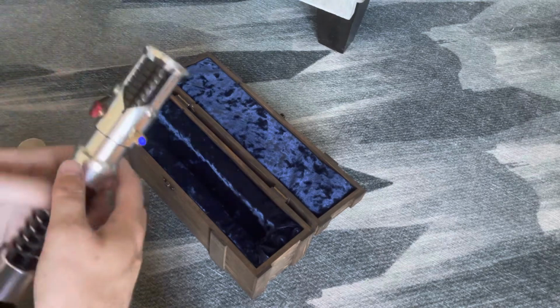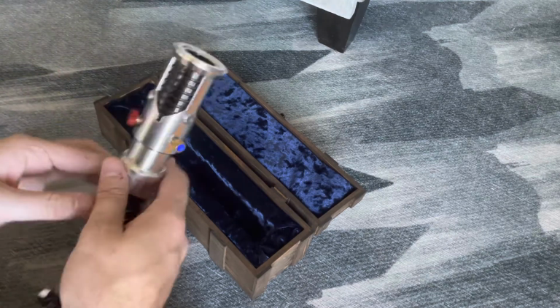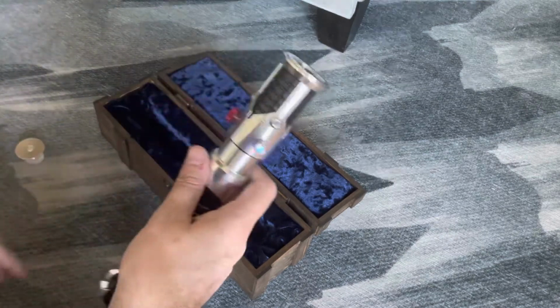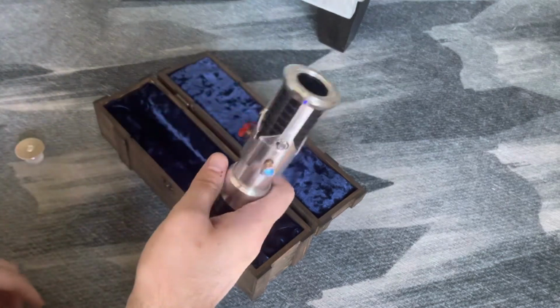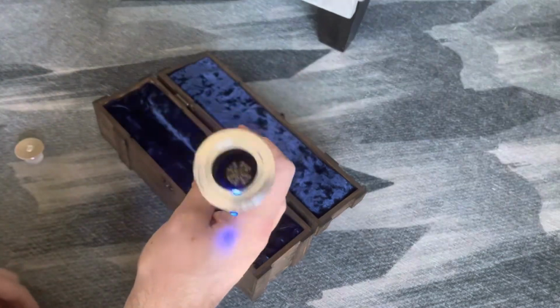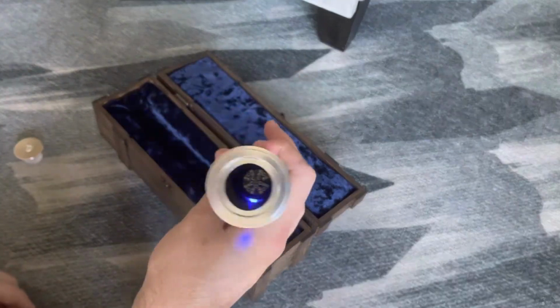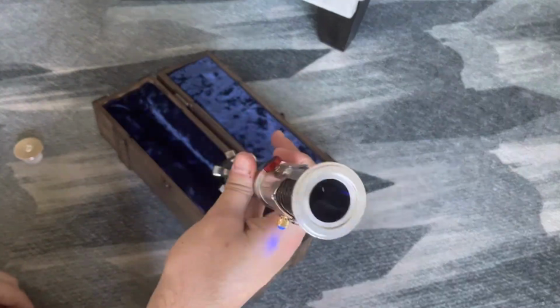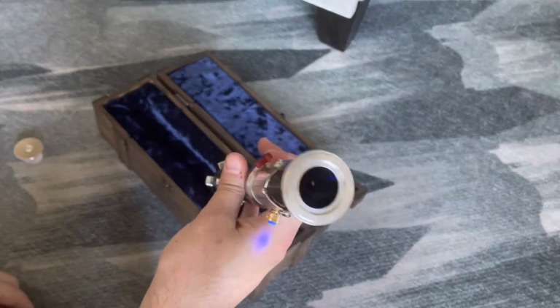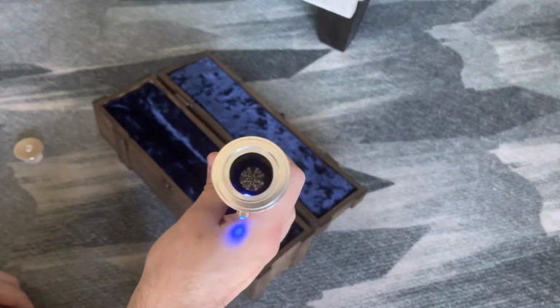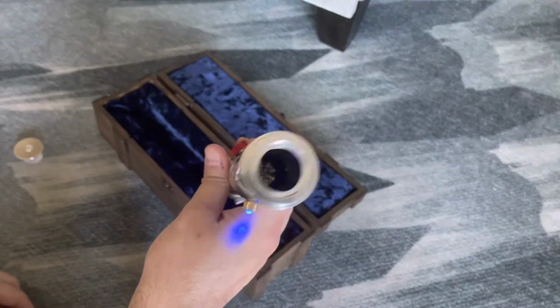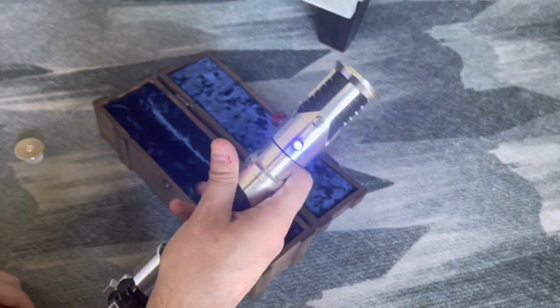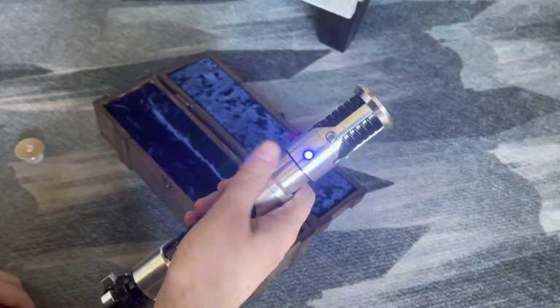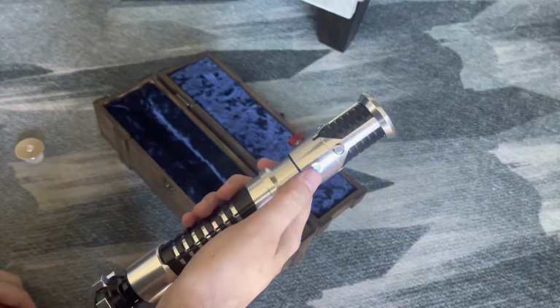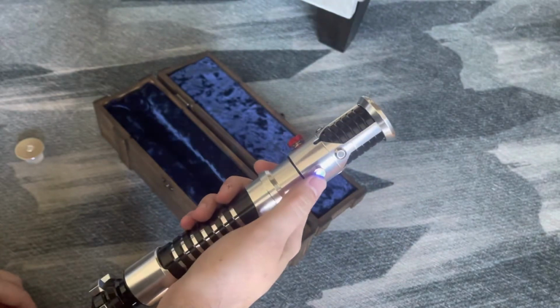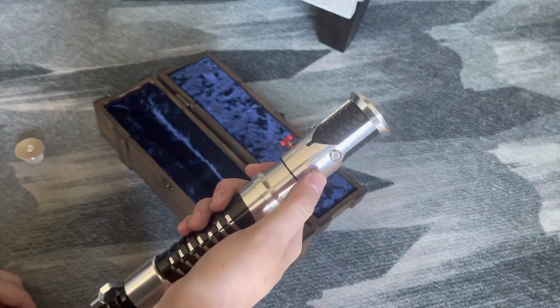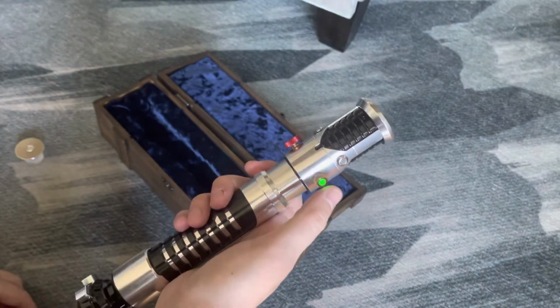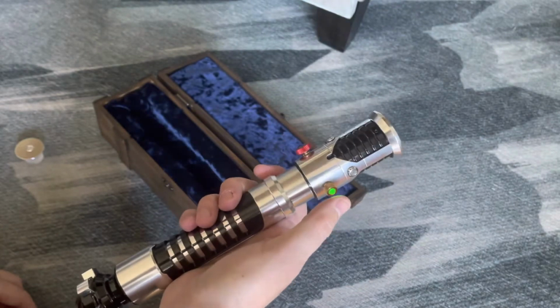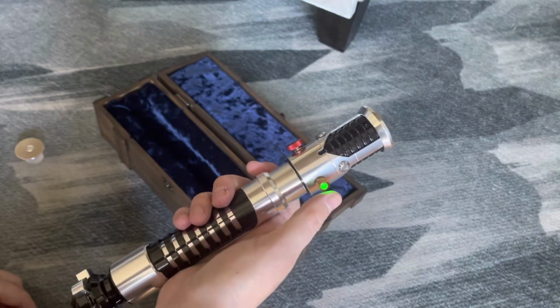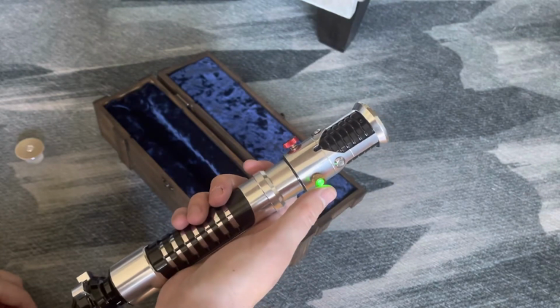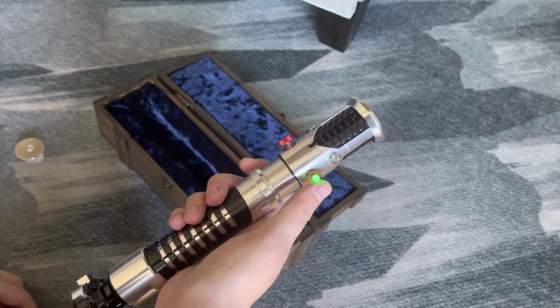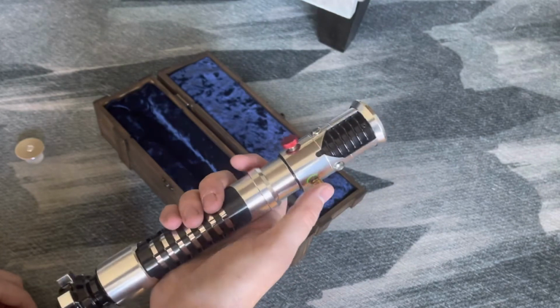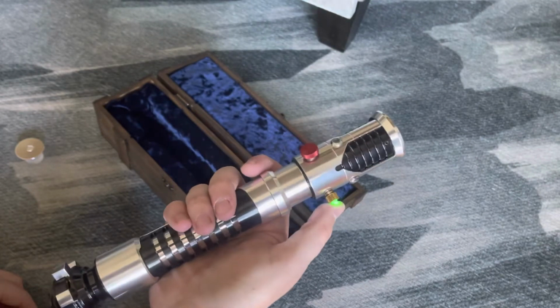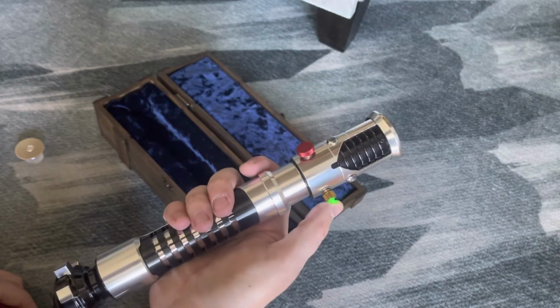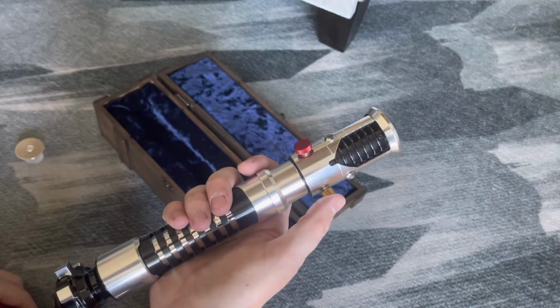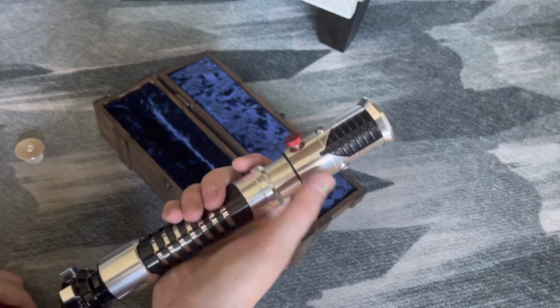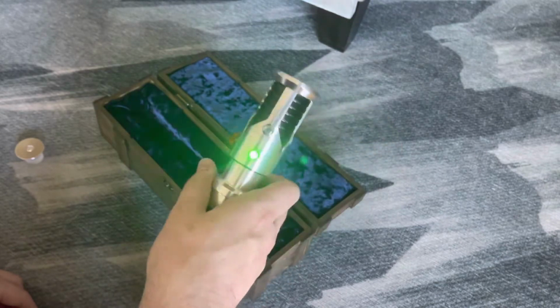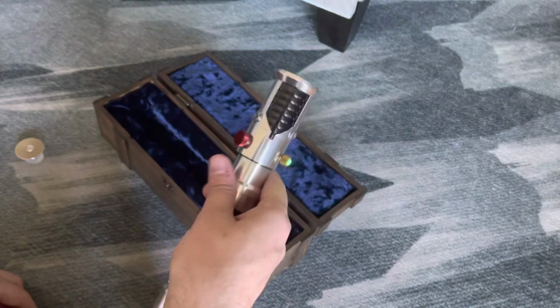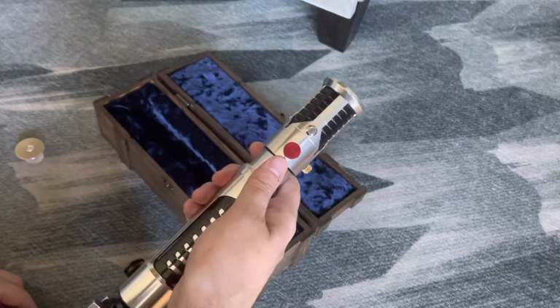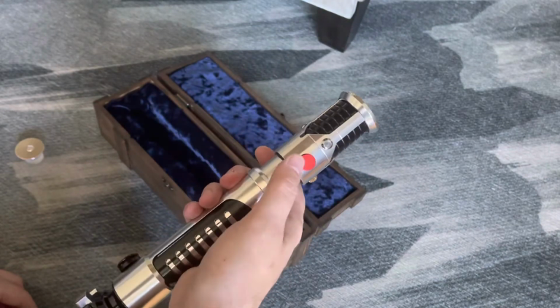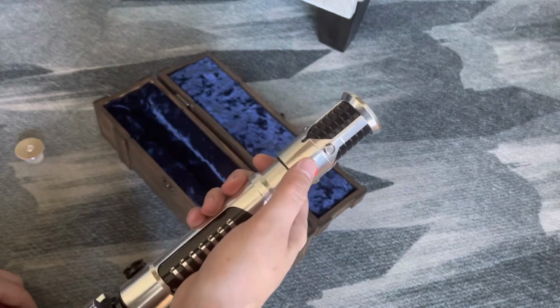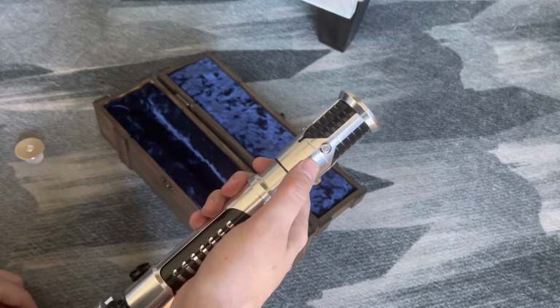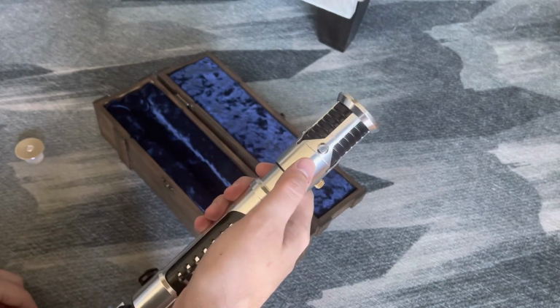This is your auxiliary. It's going to switch between the different fonts and your power activation.